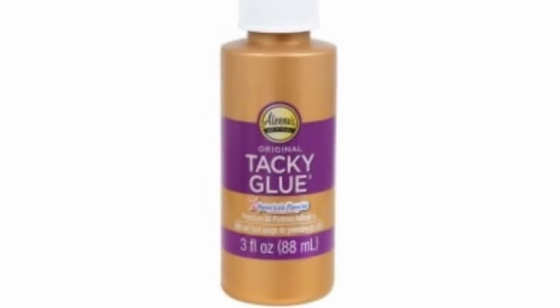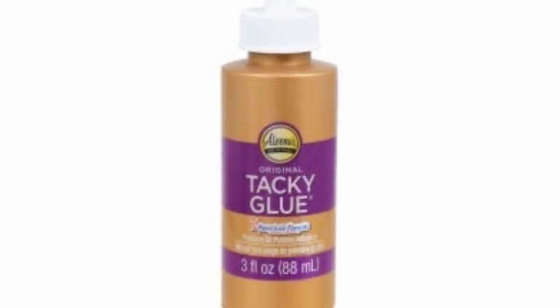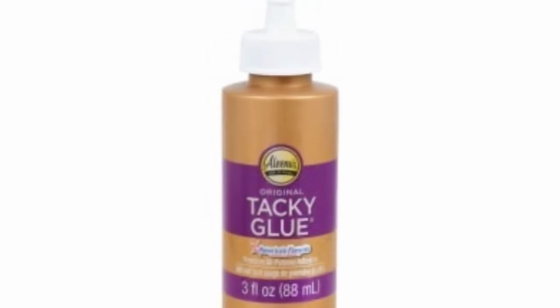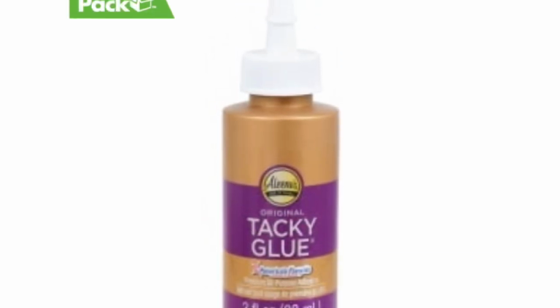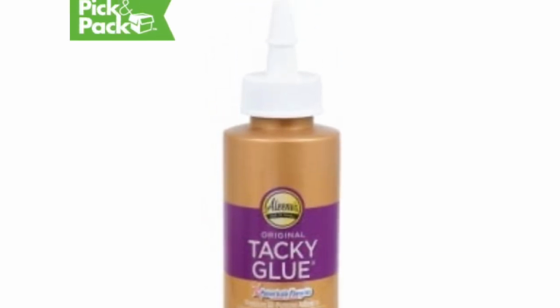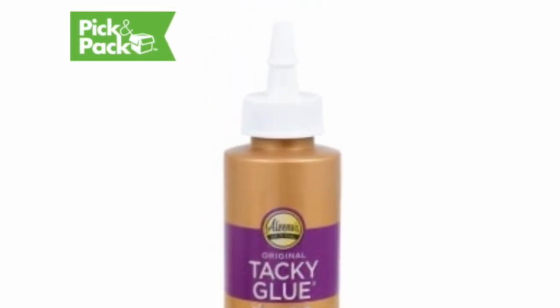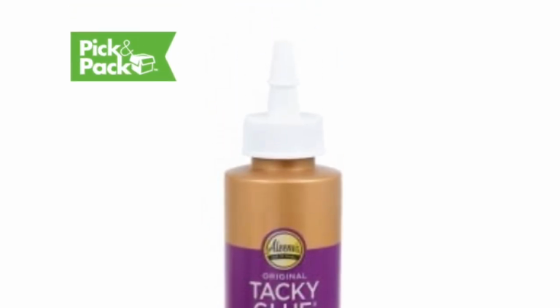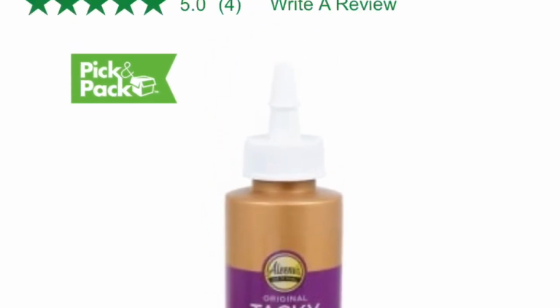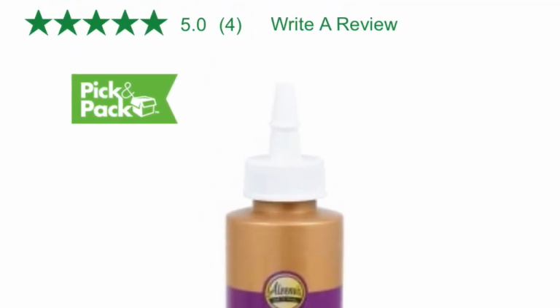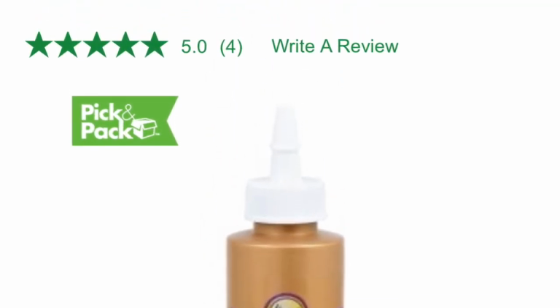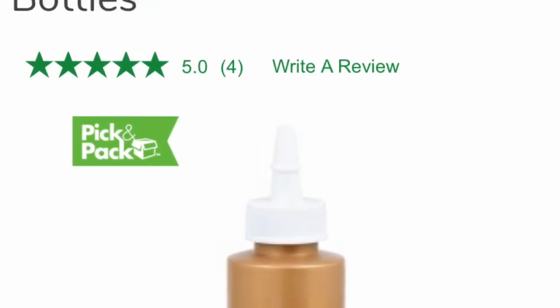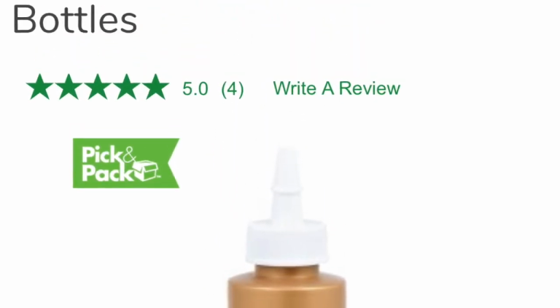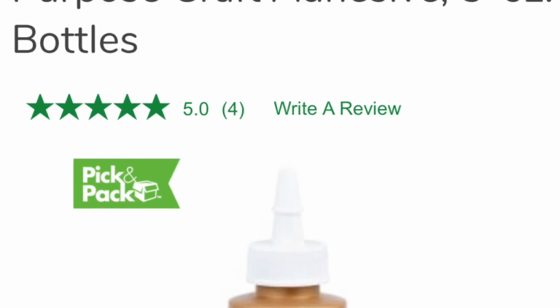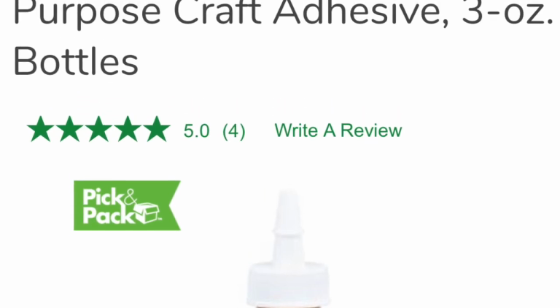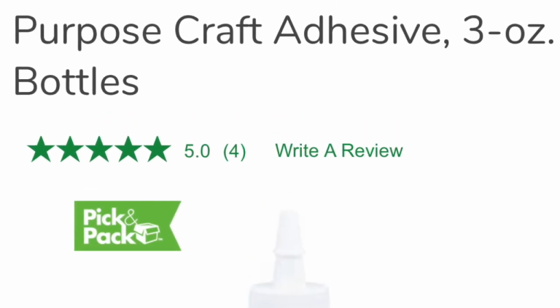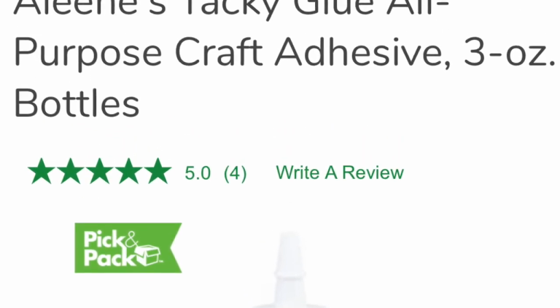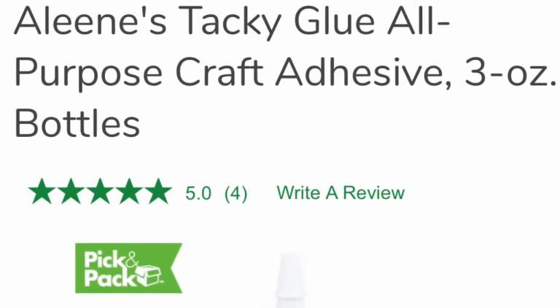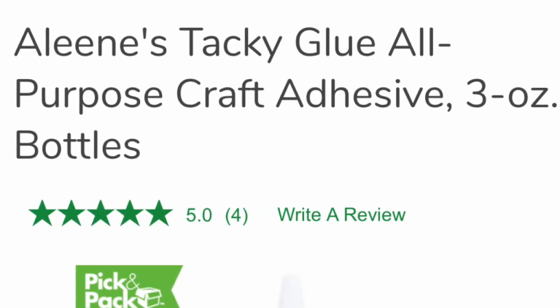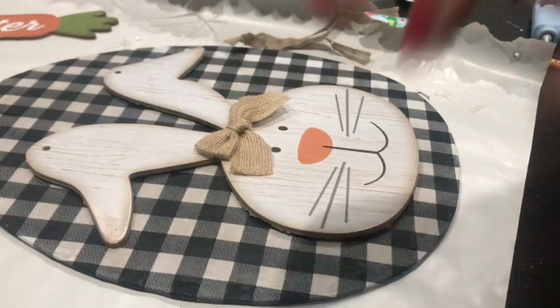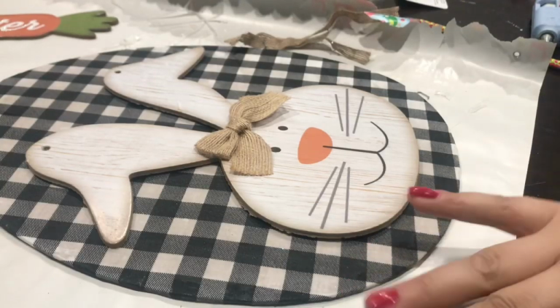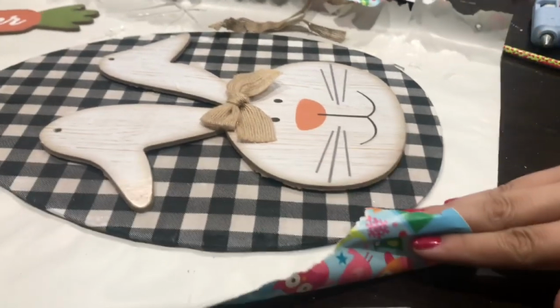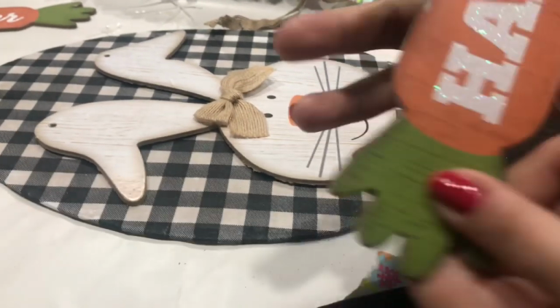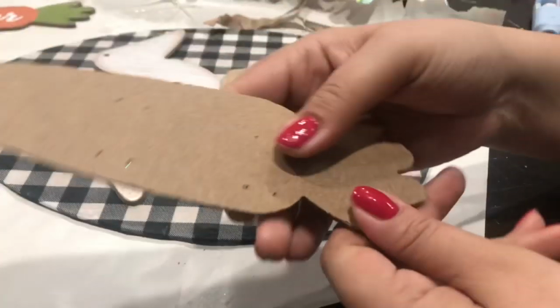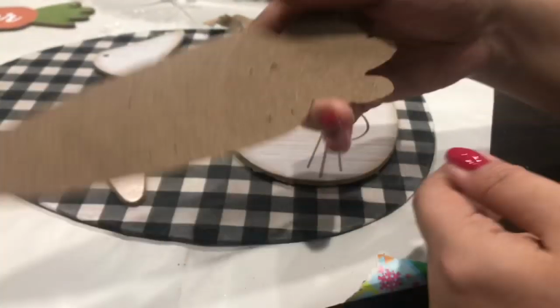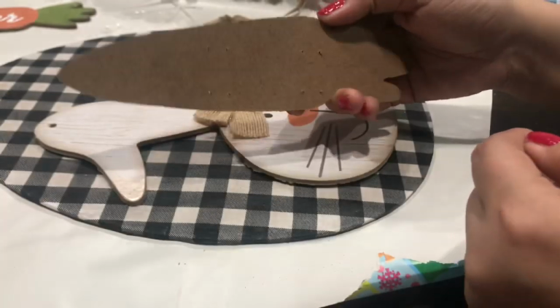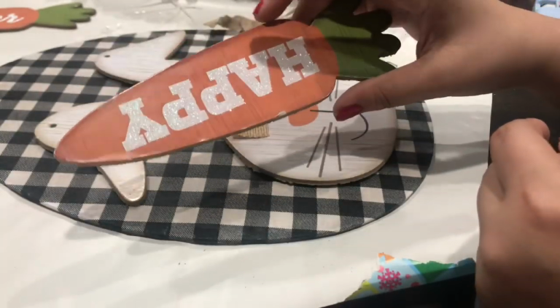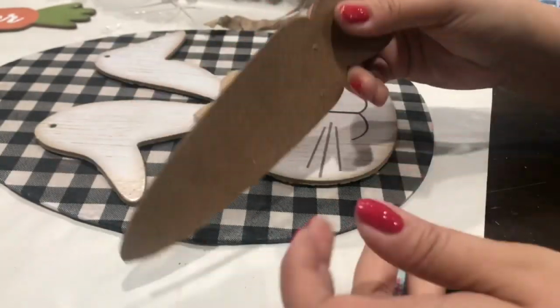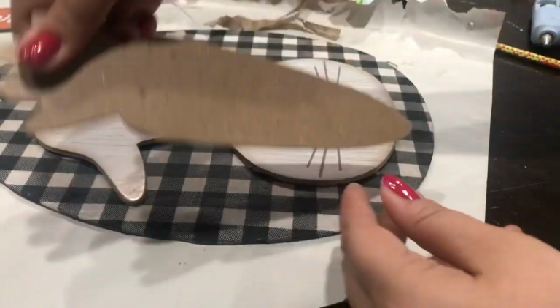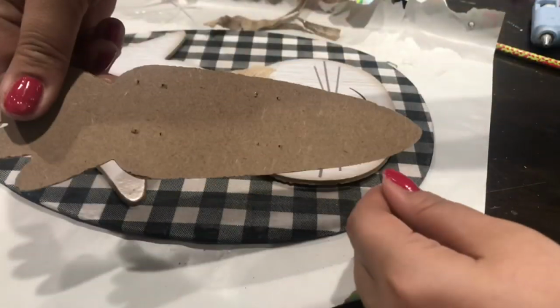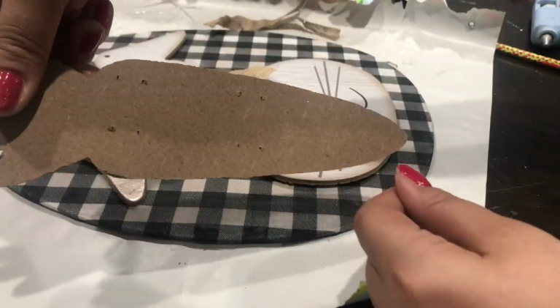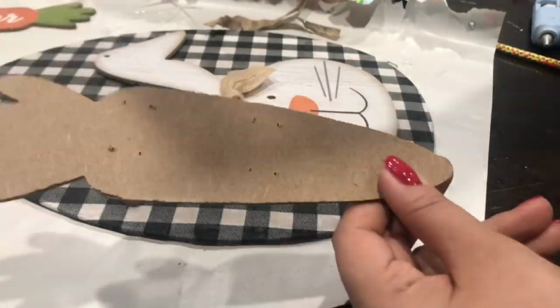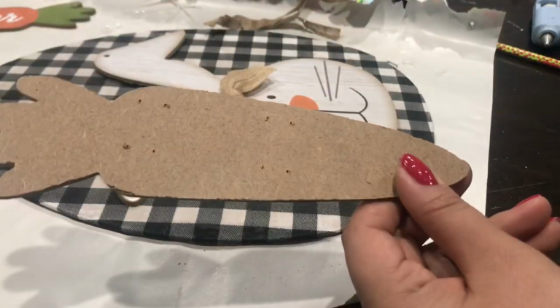Just in case you don't know what tacky glue looks like, it's a brown bottle and you can find it at Dollar Tree. Once you're done with that, you're going to set it aside and then get your carrots.